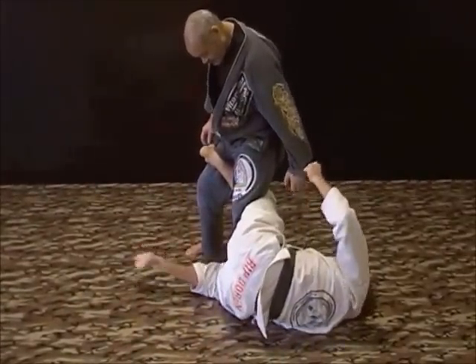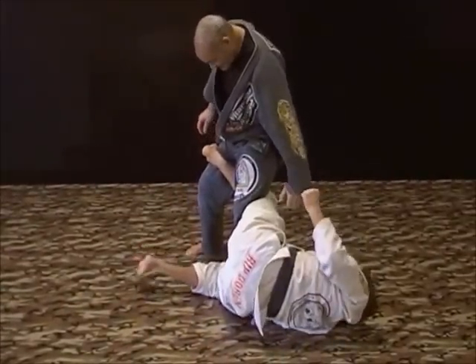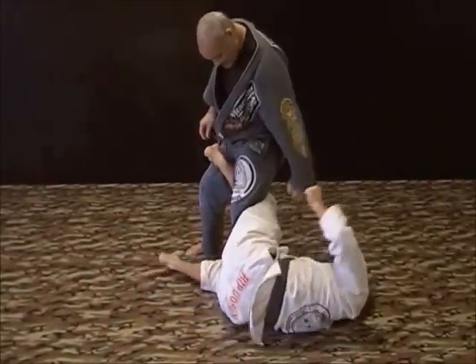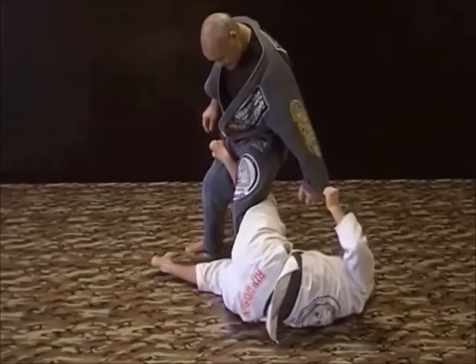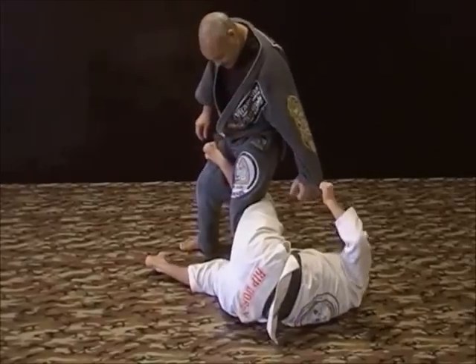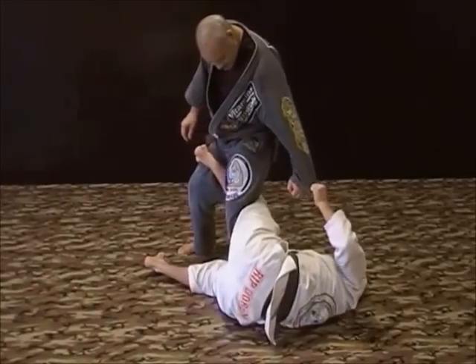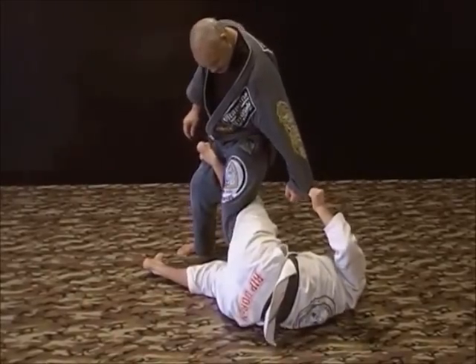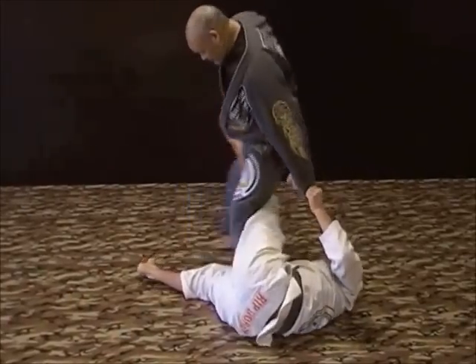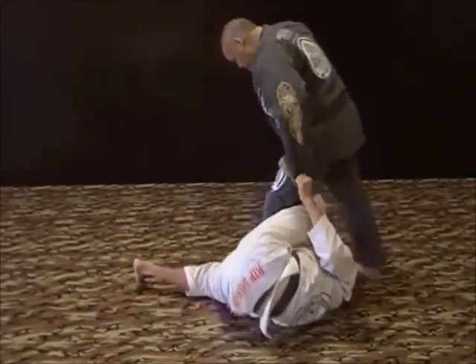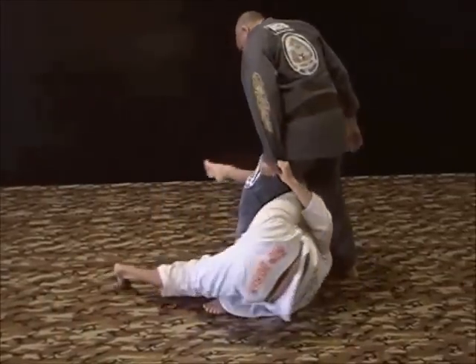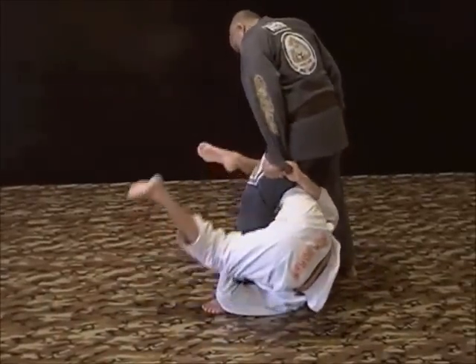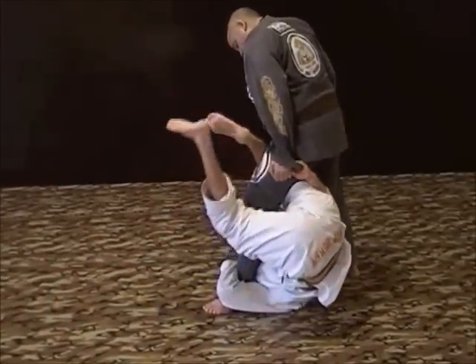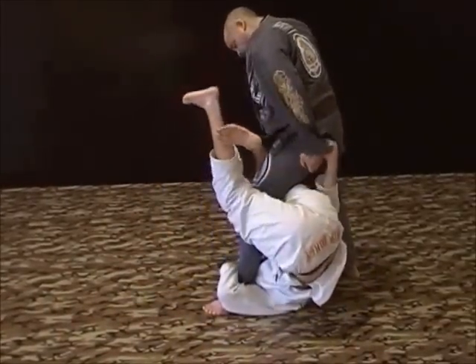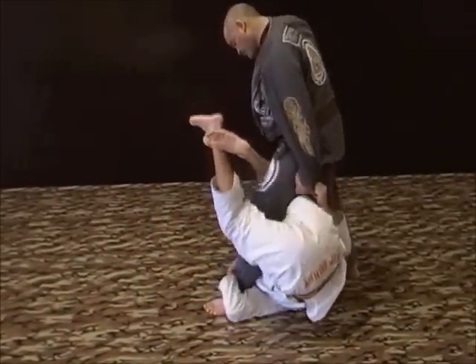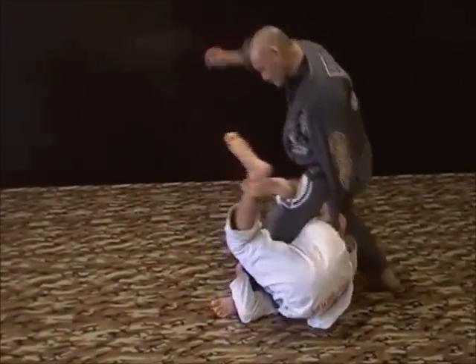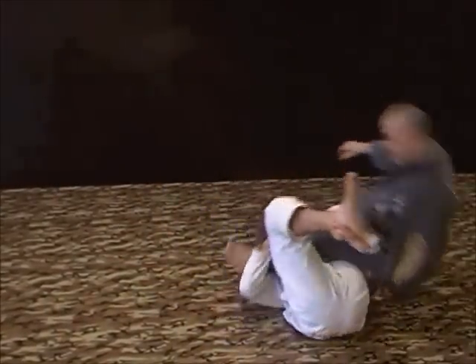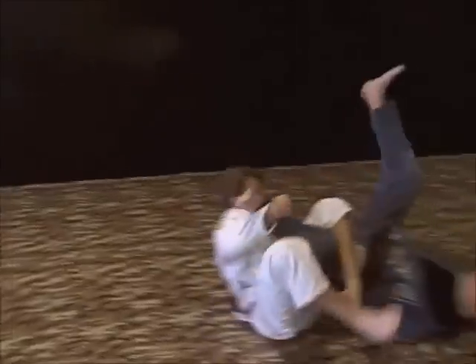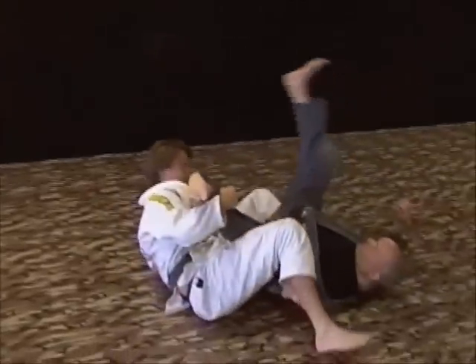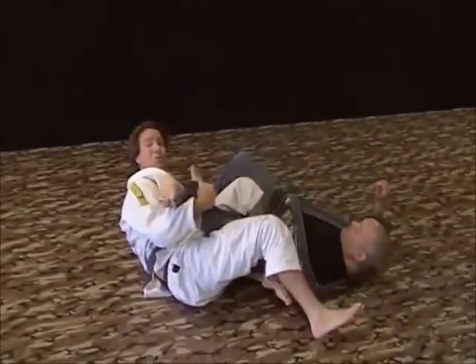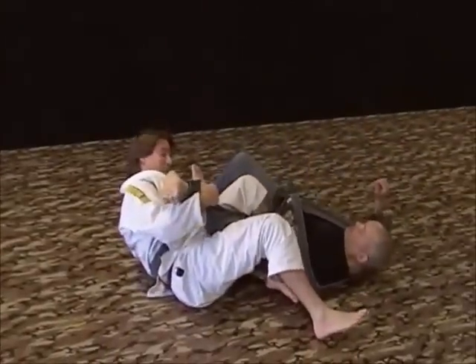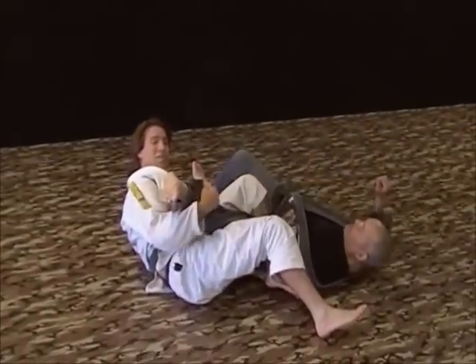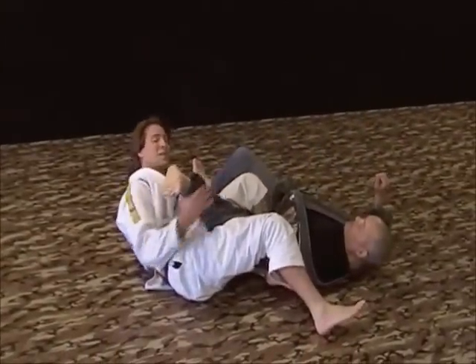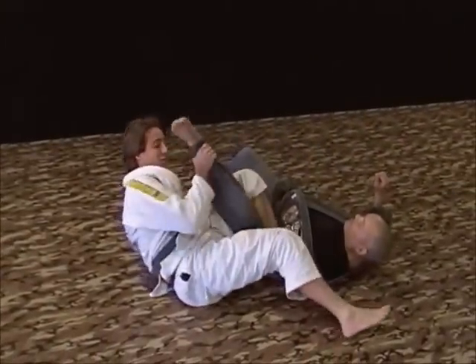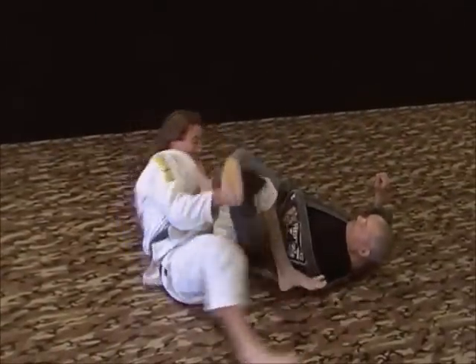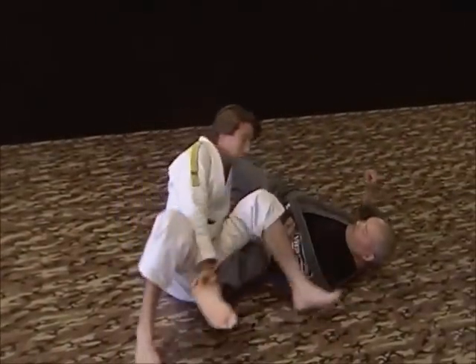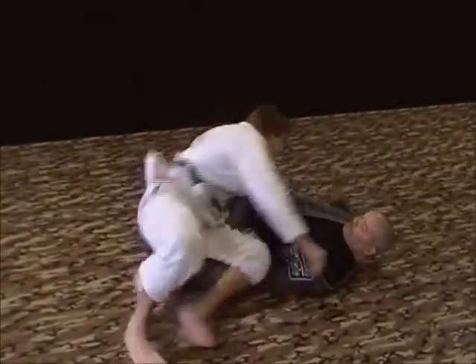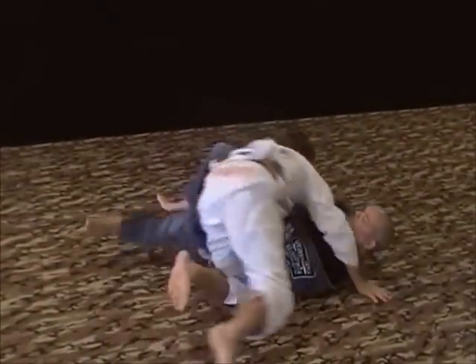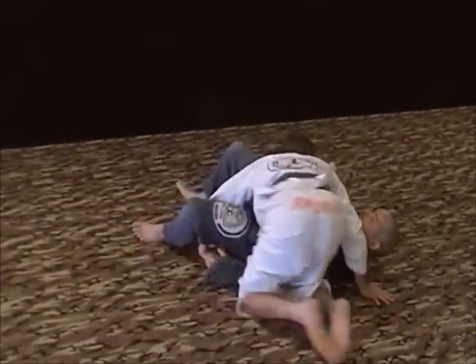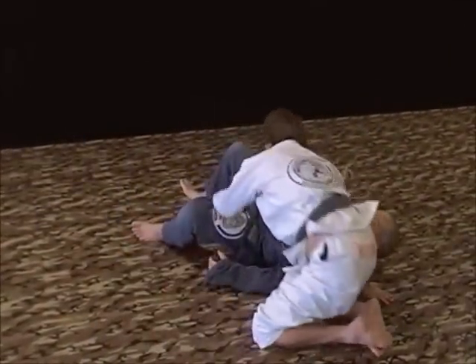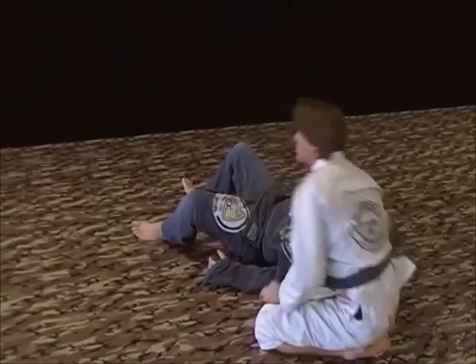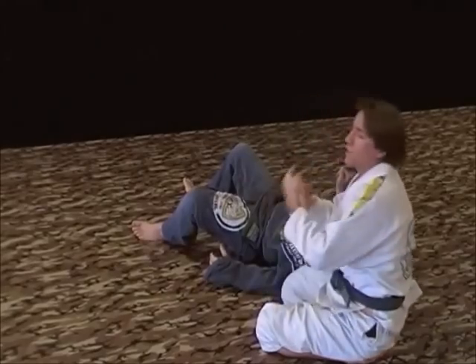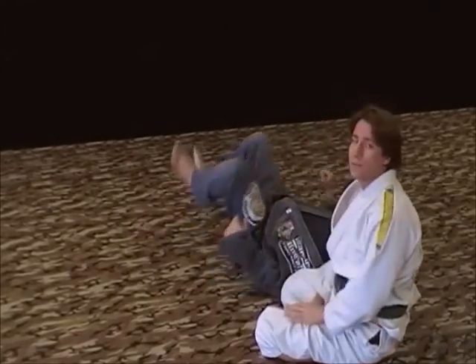I want to hold this the whole time. He starts to... how are you going to step out of this, Jim? There's a cool sweep there. The sleeve — now from here I would probably come up because of the weight. But if you resist, 50-50 guard.